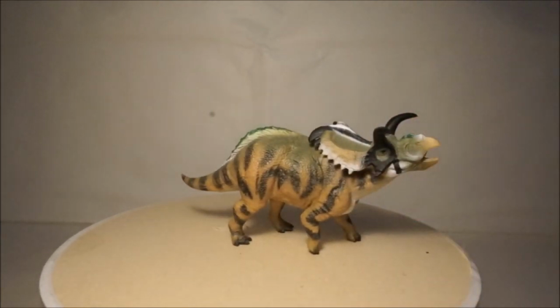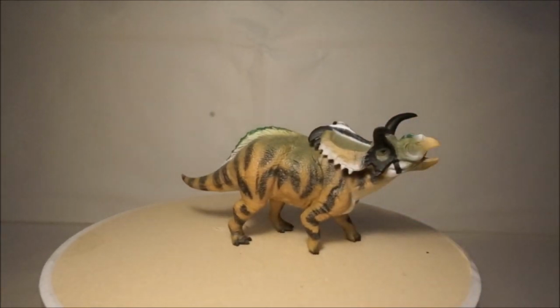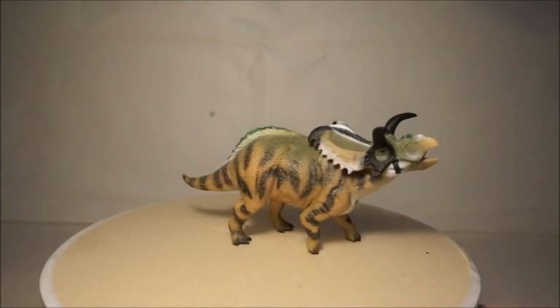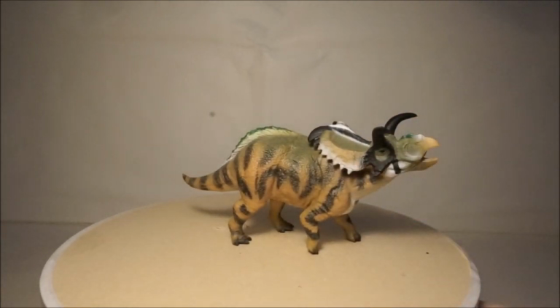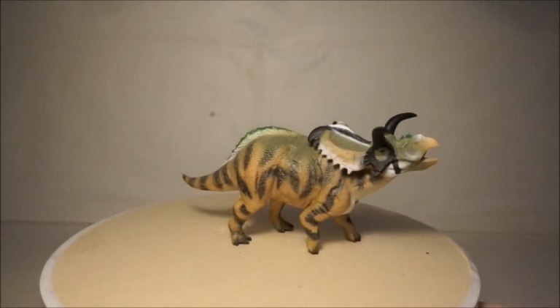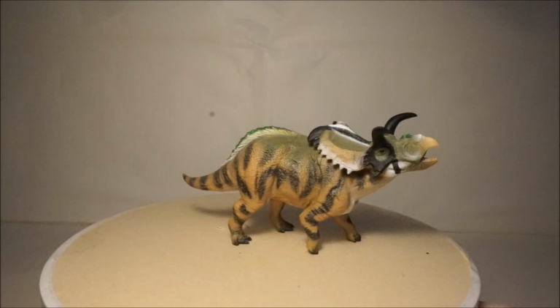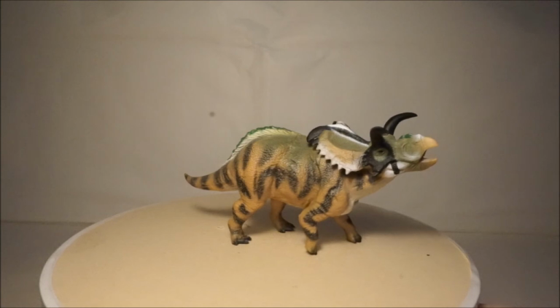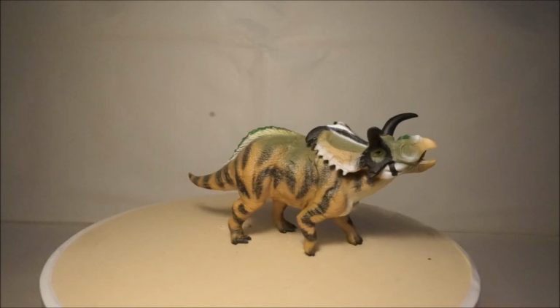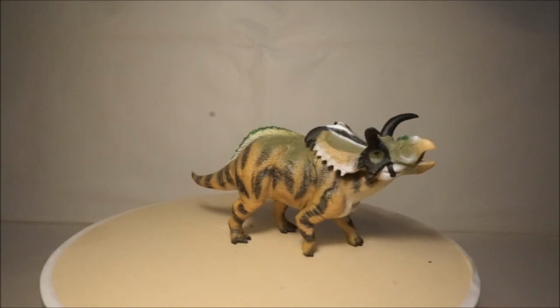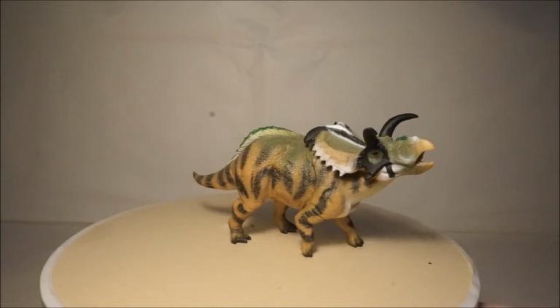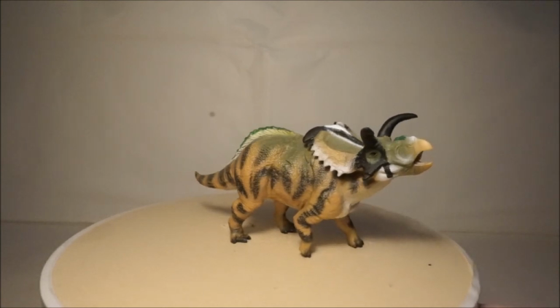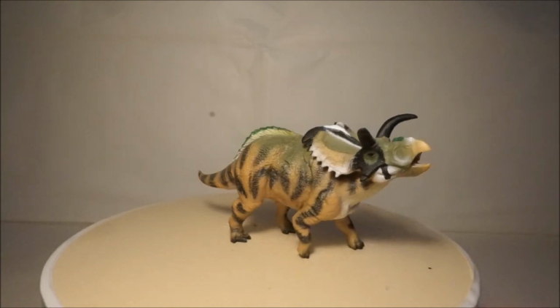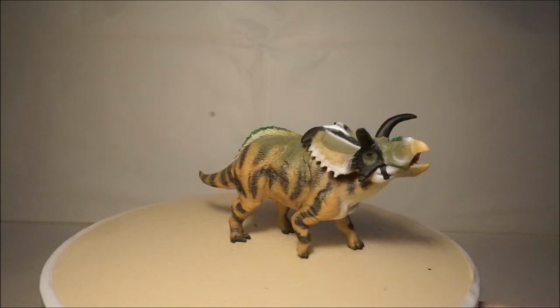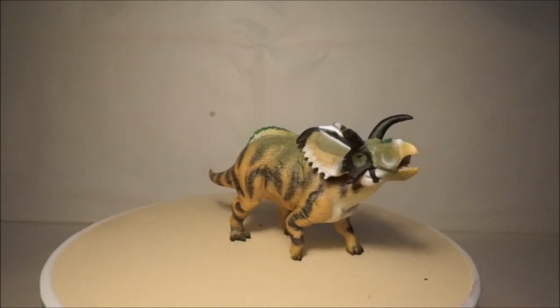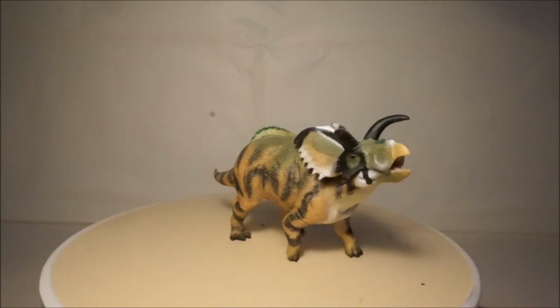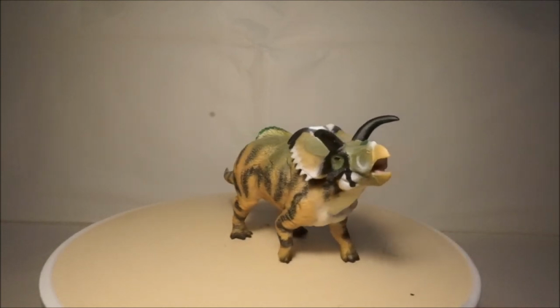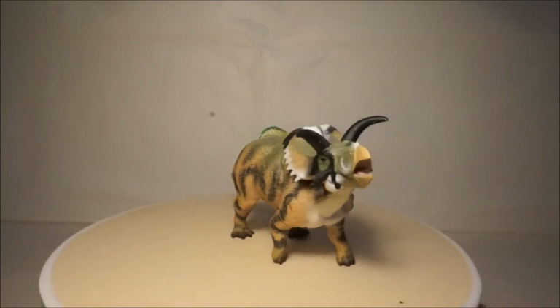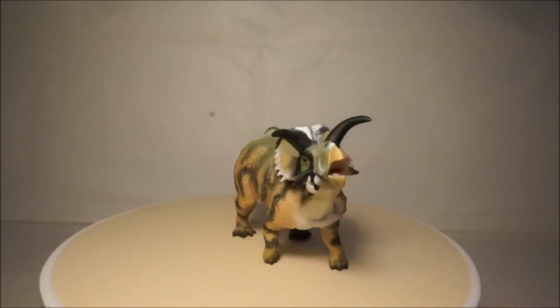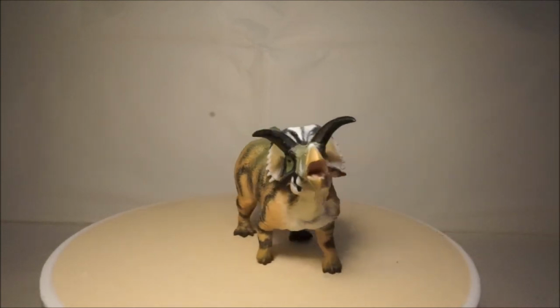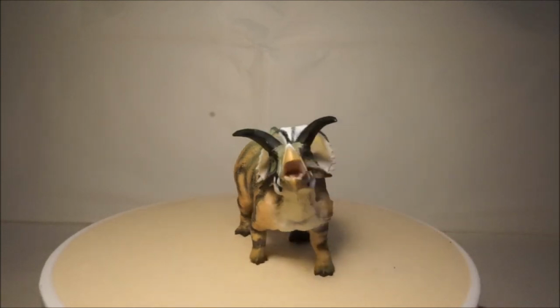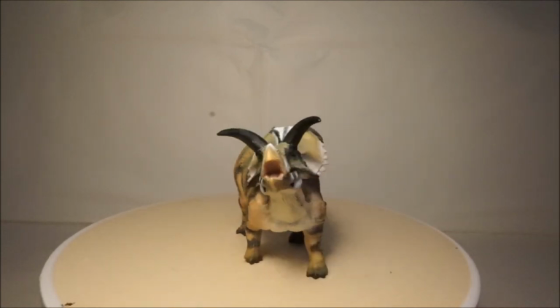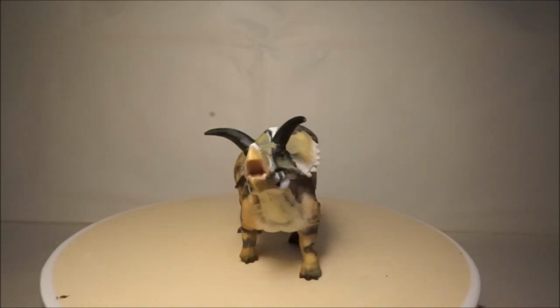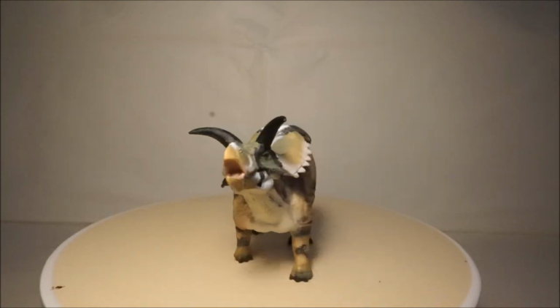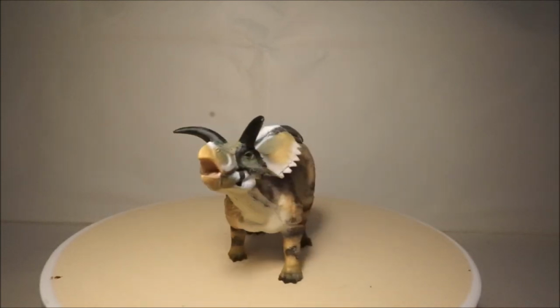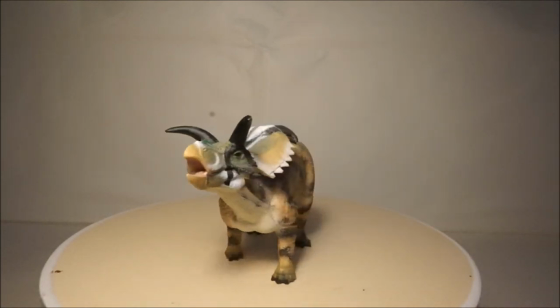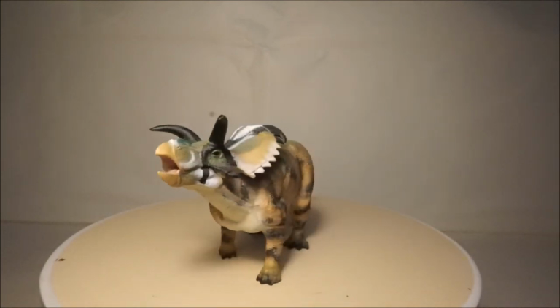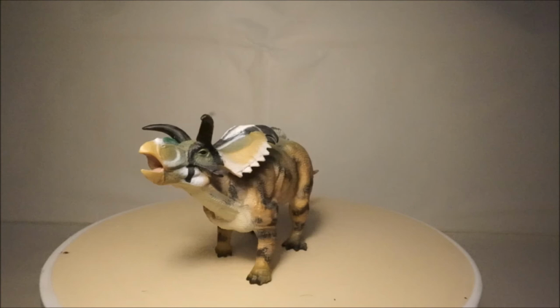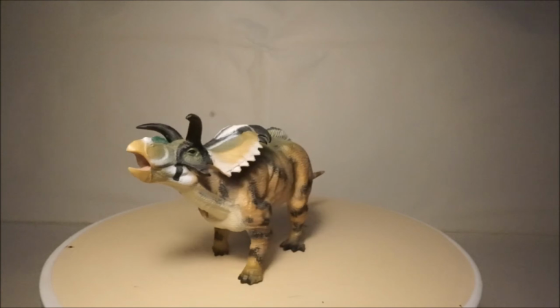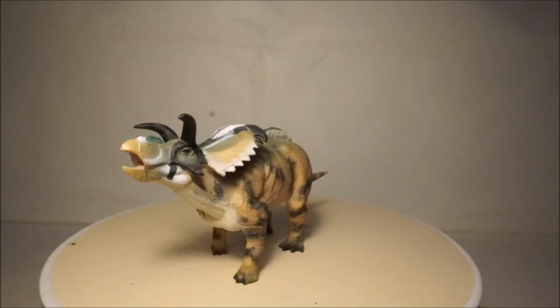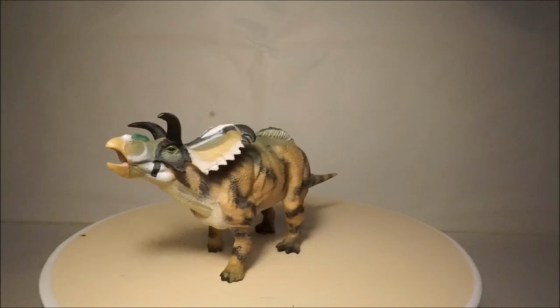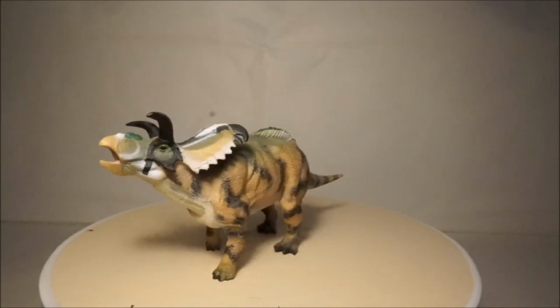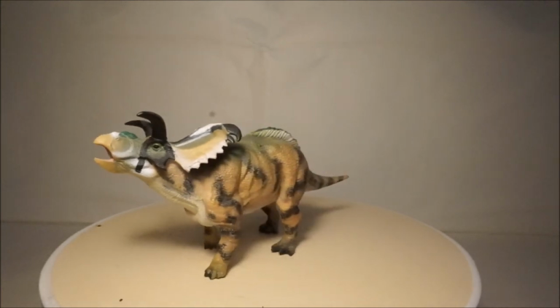My next model is Medusaceratops by Collector. This model has a great colour scheme and is a nice size.